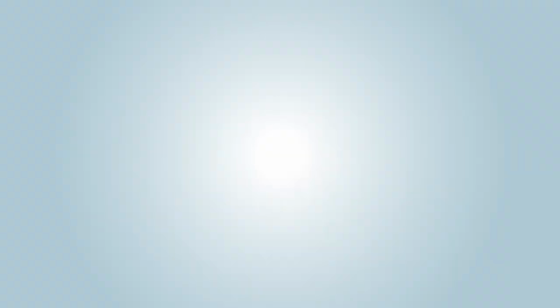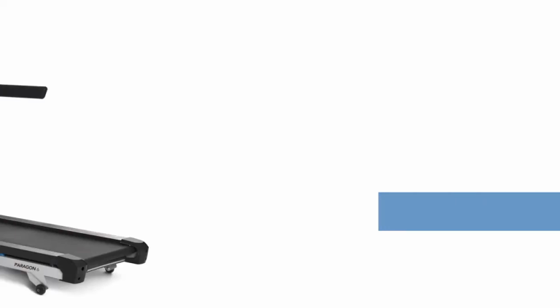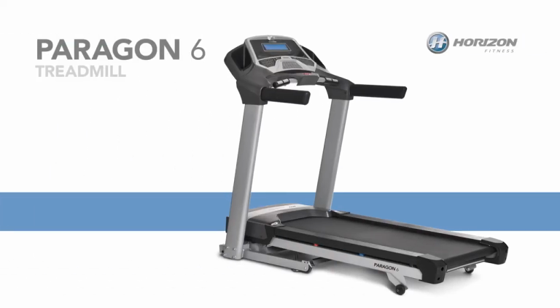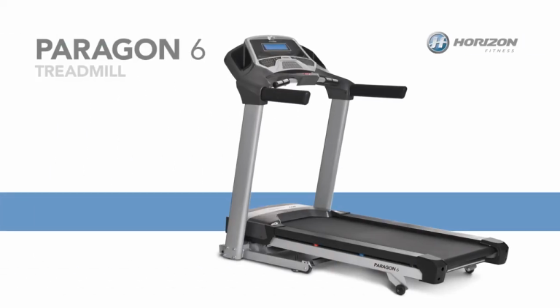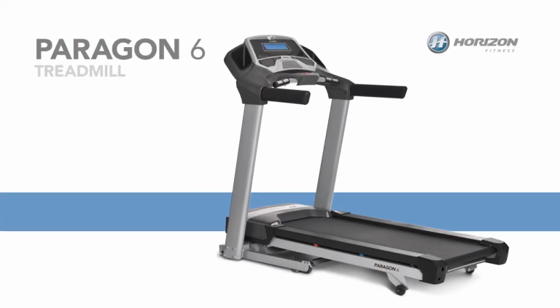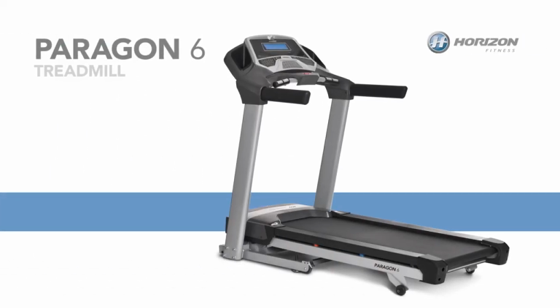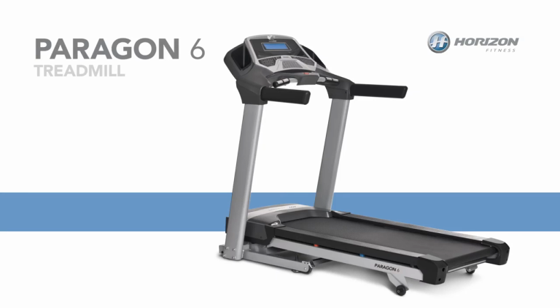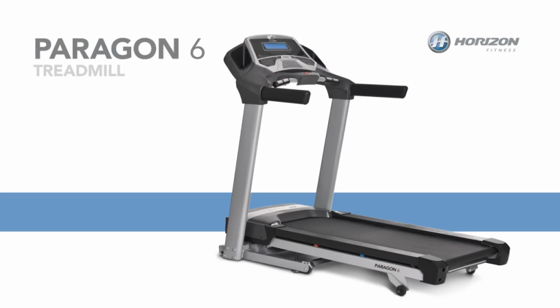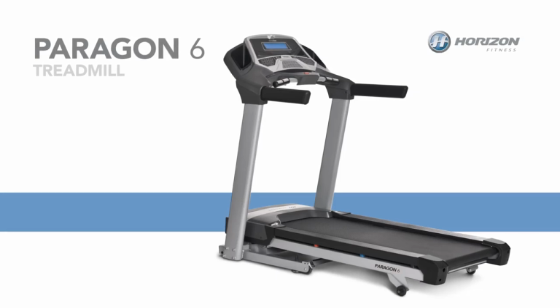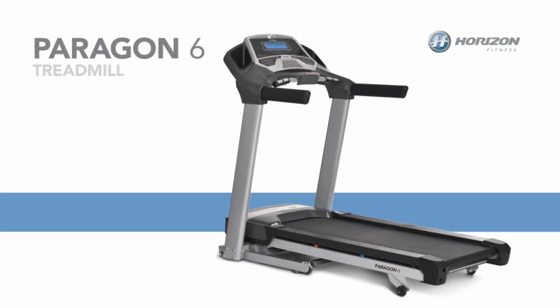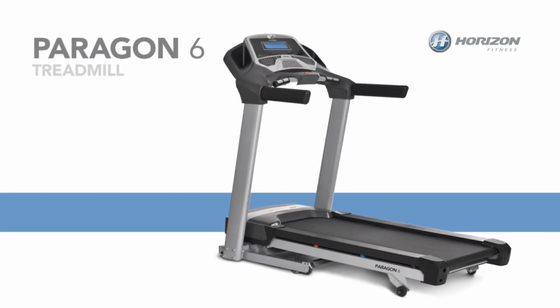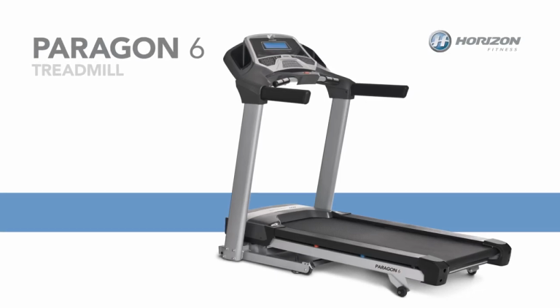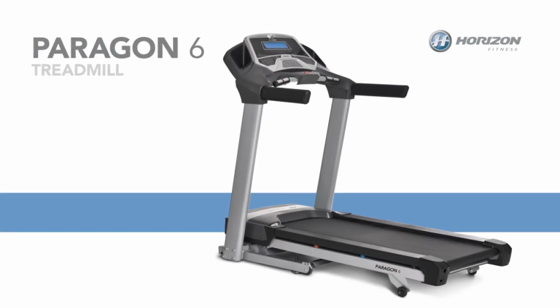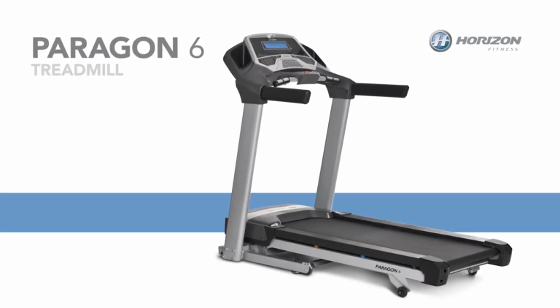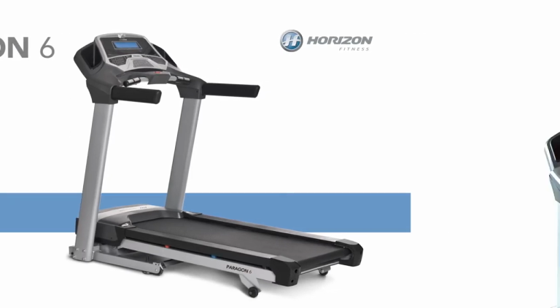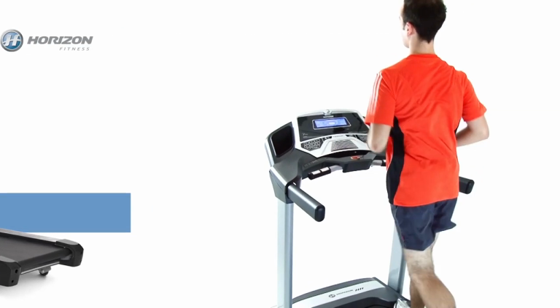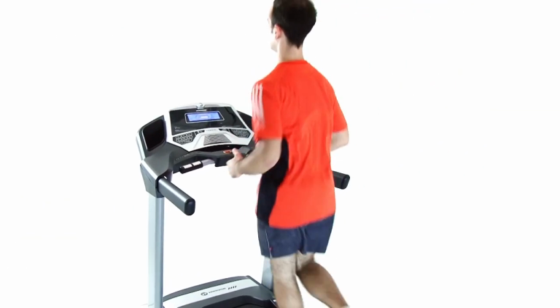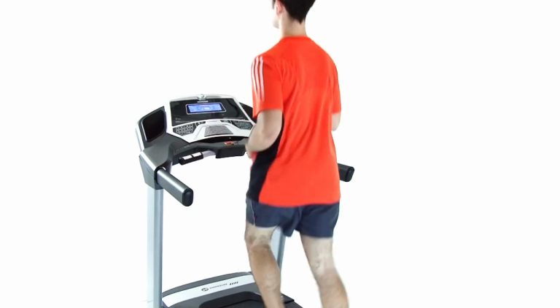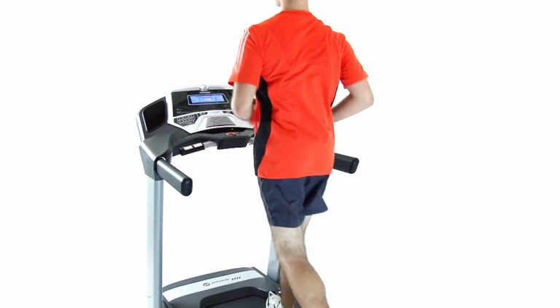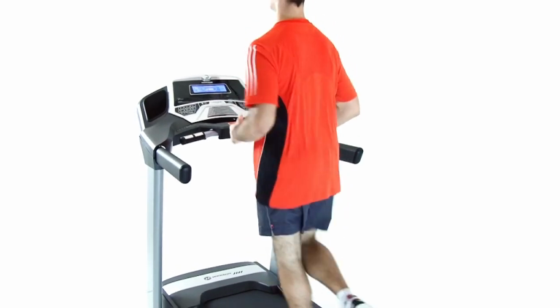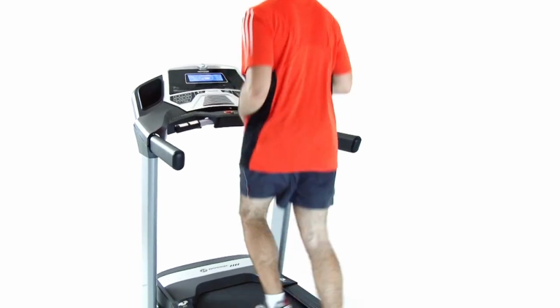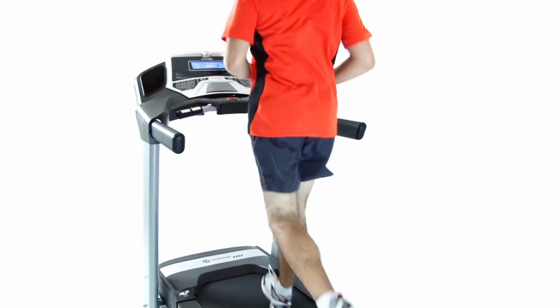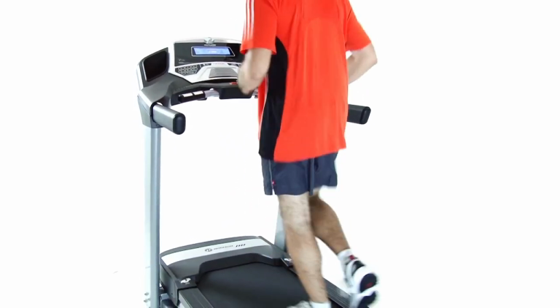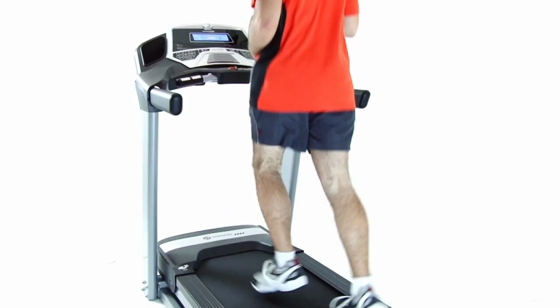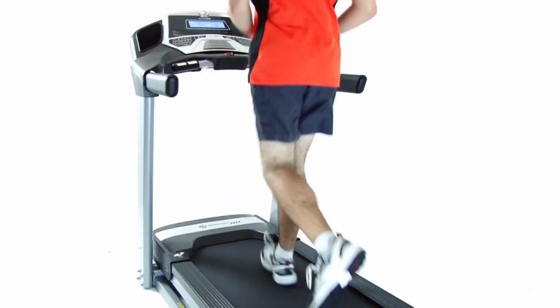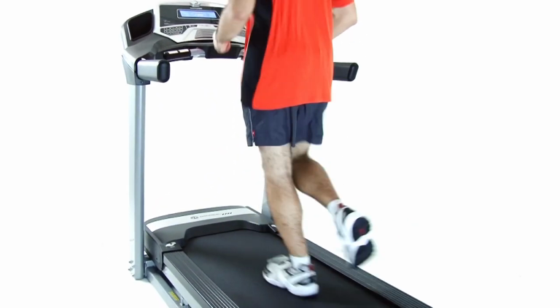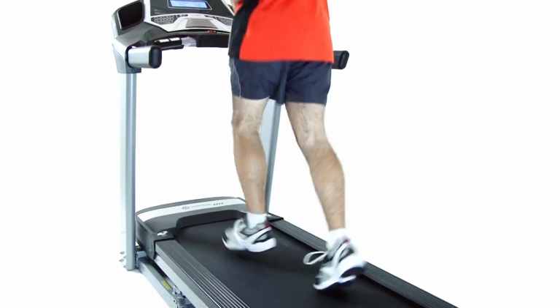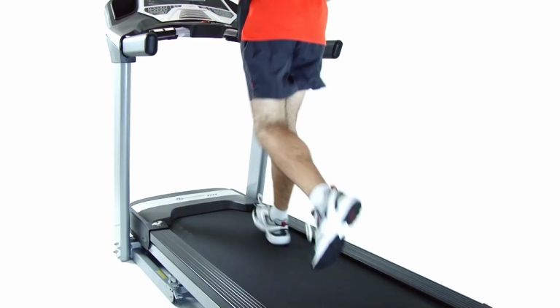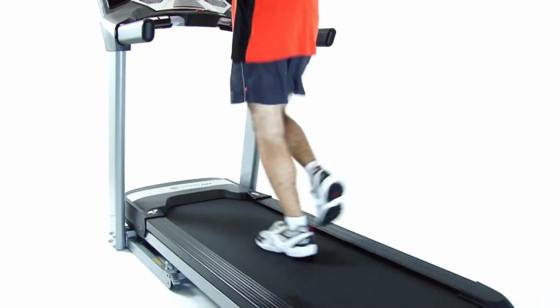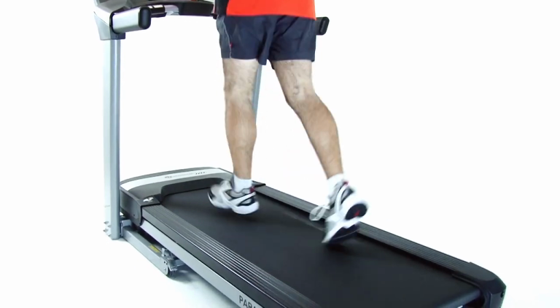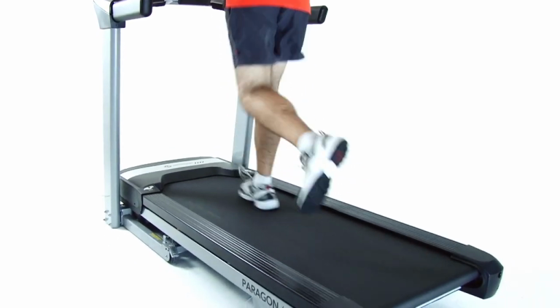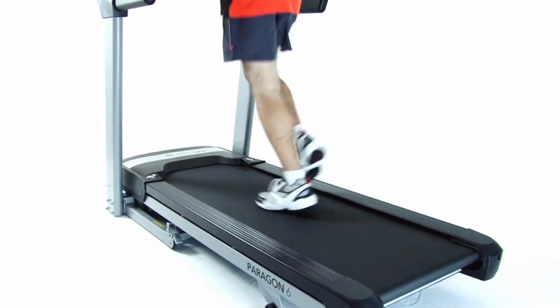A solid platform is critical for working out. That's why every Horizon Paragon treadmill is designed with high-quality parts to be incredibly stable and last longer. All Paragon treadmills feature an extremely durable folding frame too.